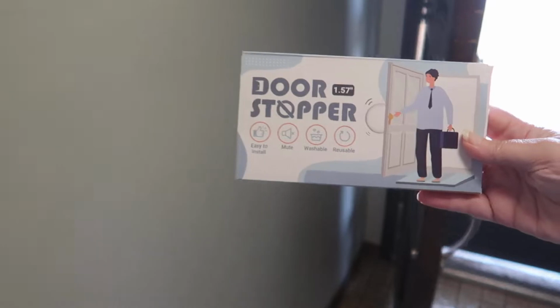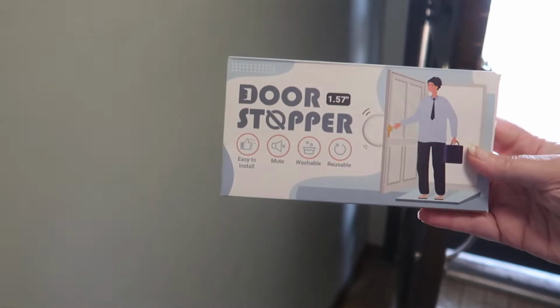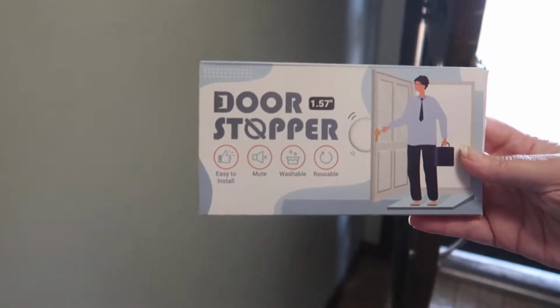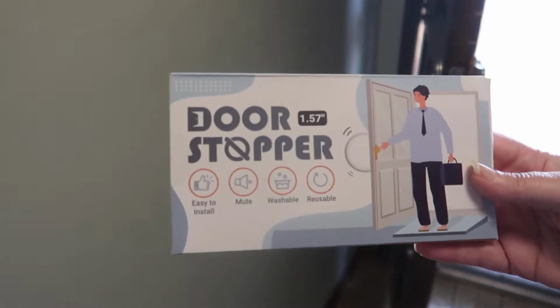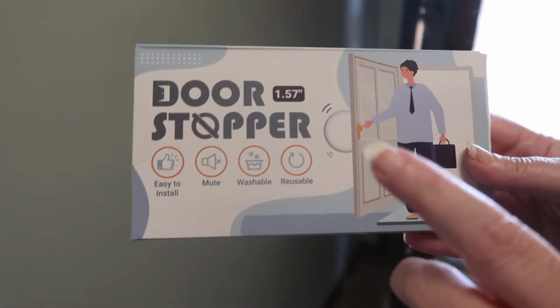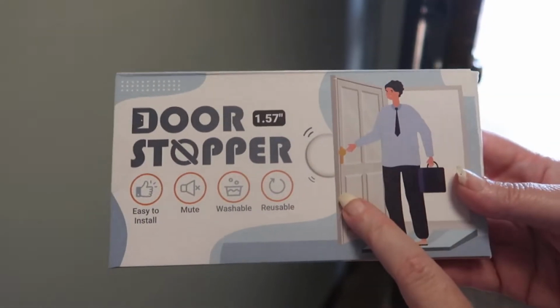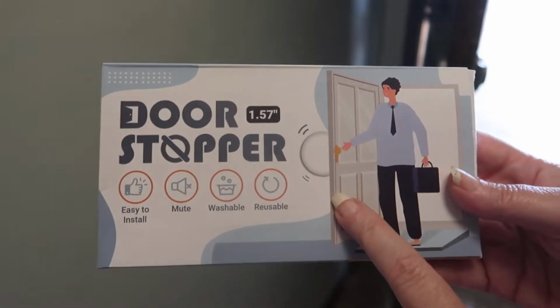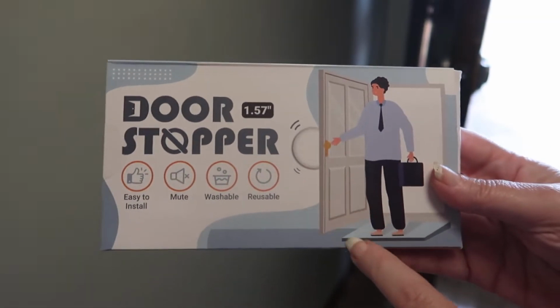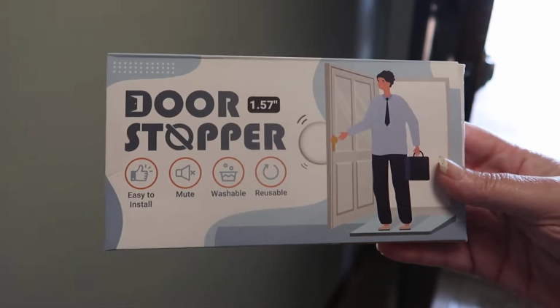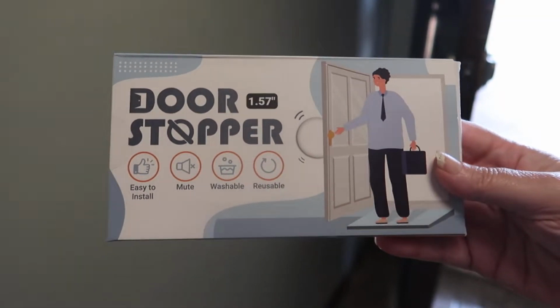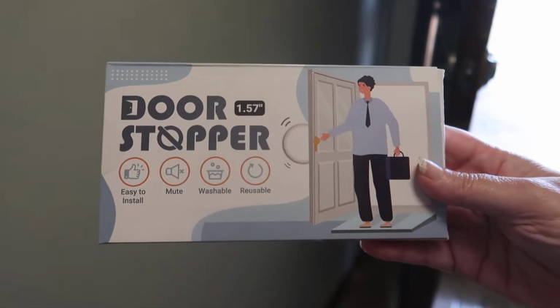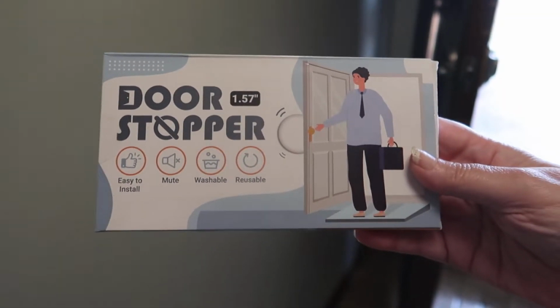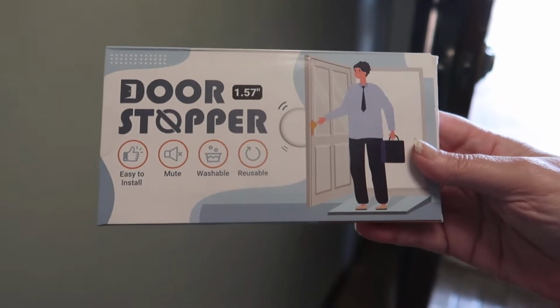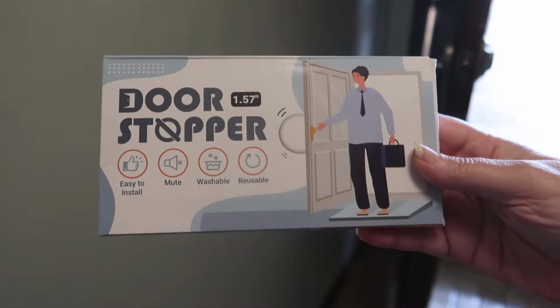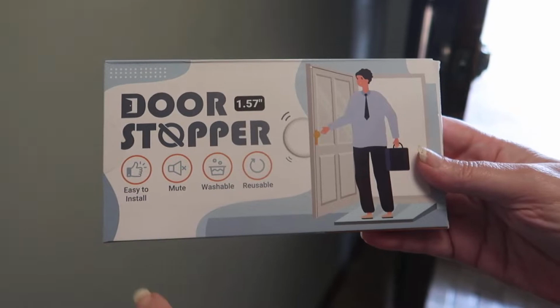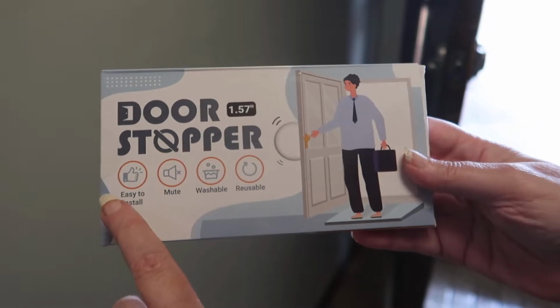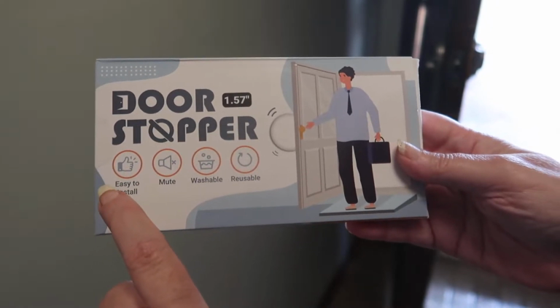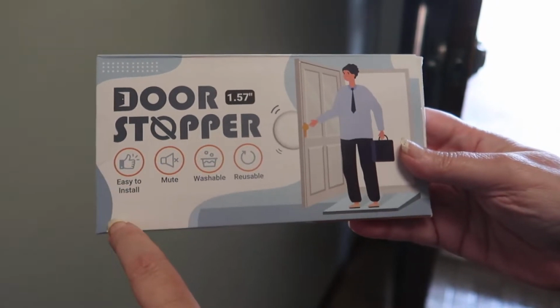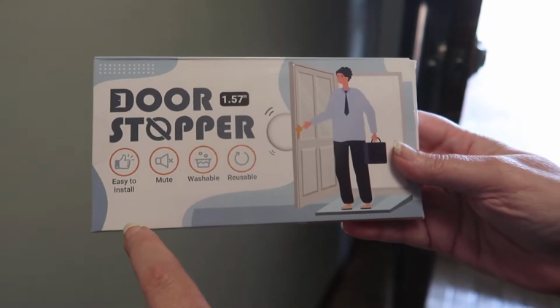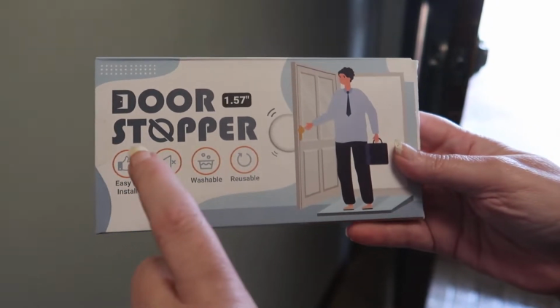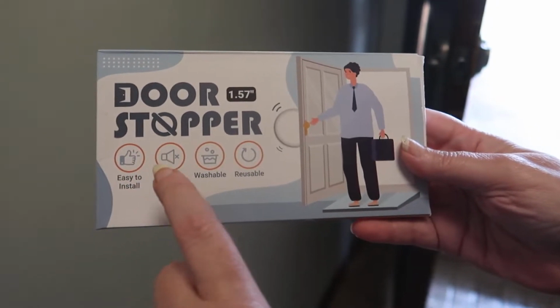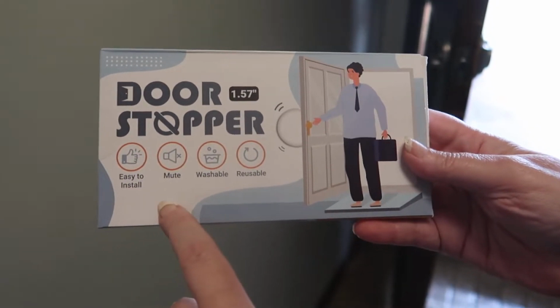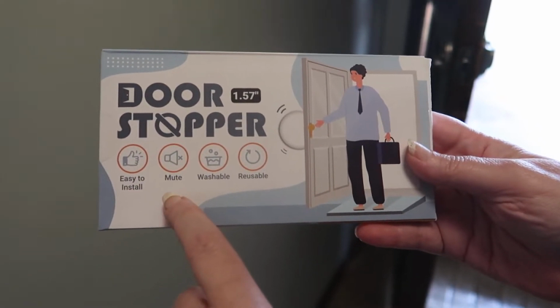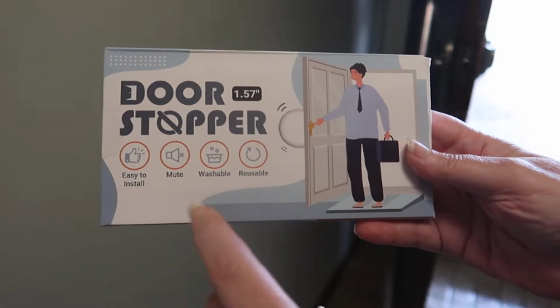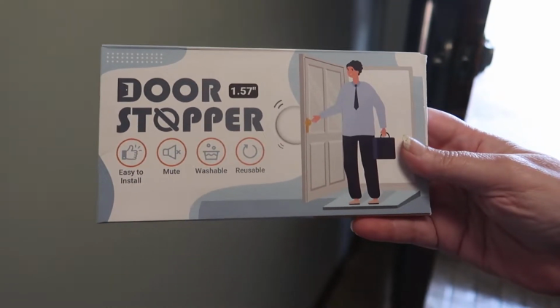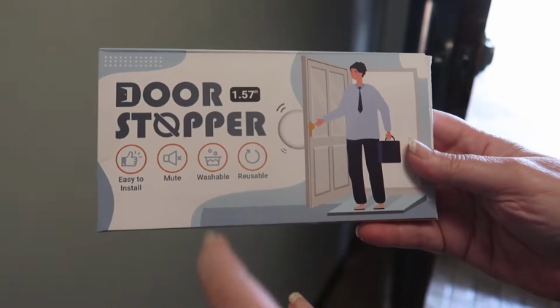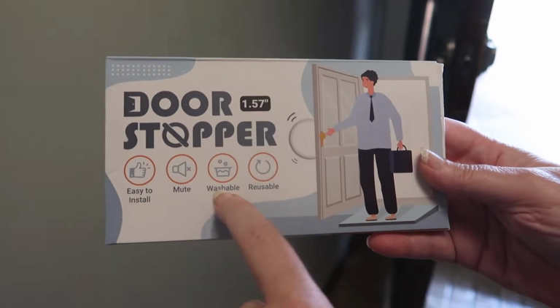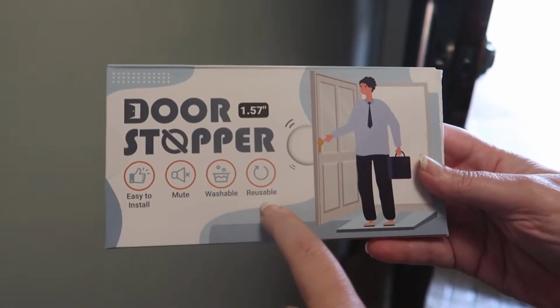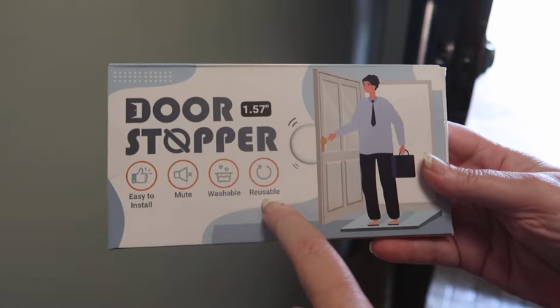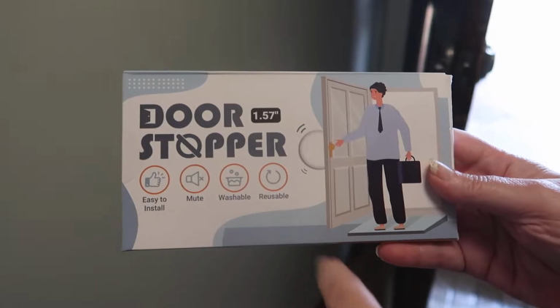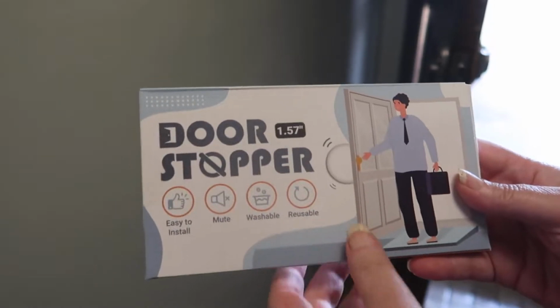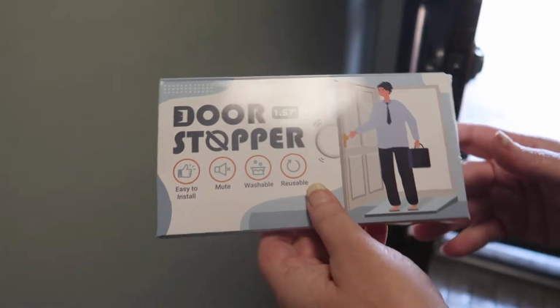Hi there, I got this sent to me to review. It's a door stopper product. So it's easier to install, it mutes door opening and closing, and it's washable and reusable.